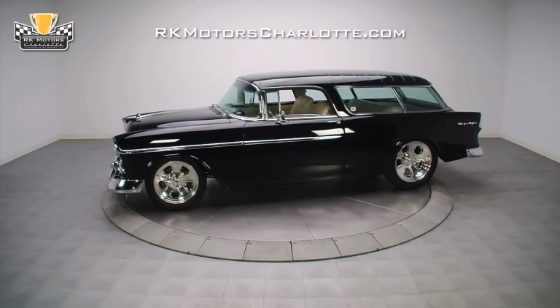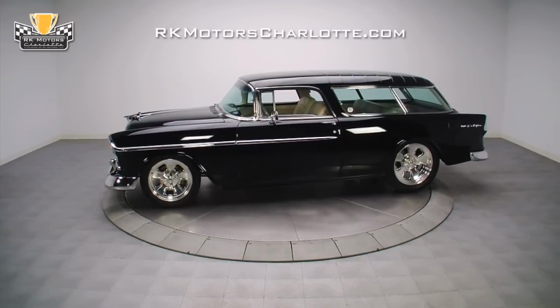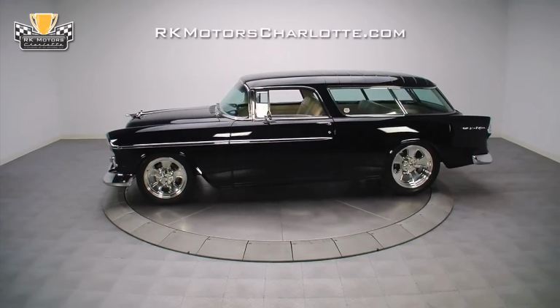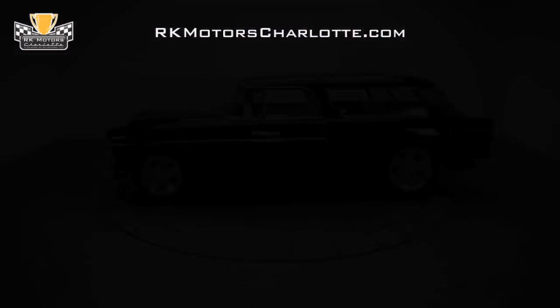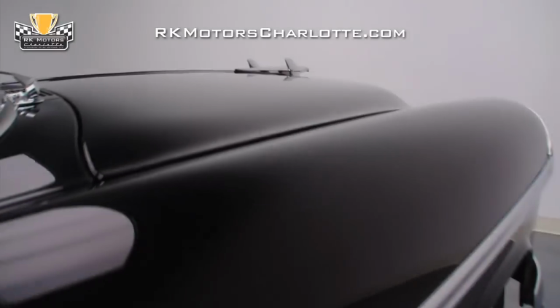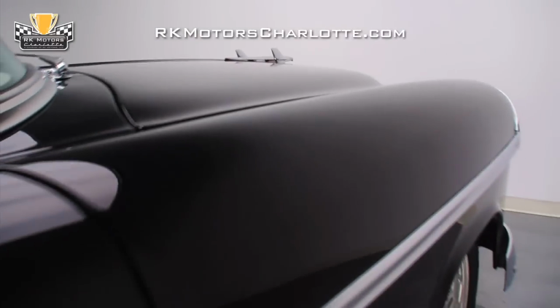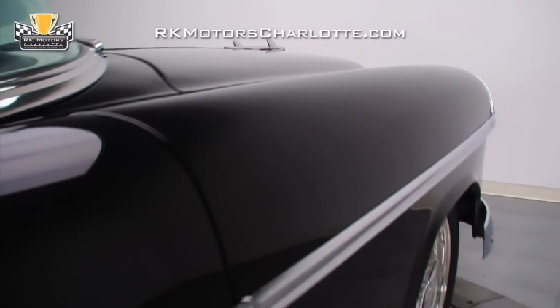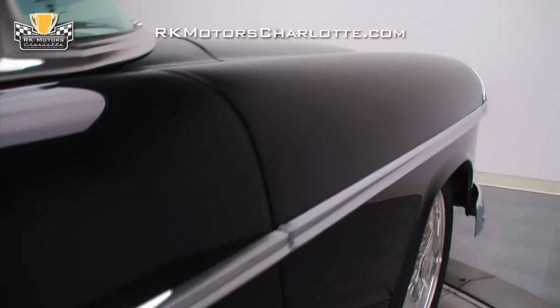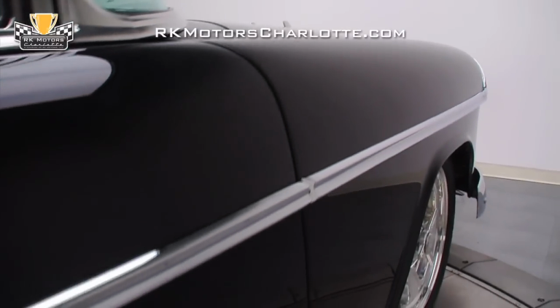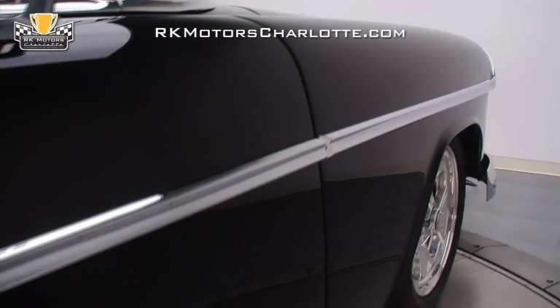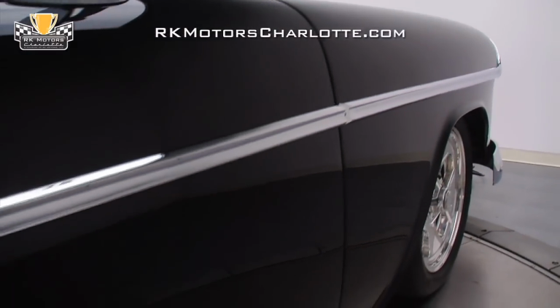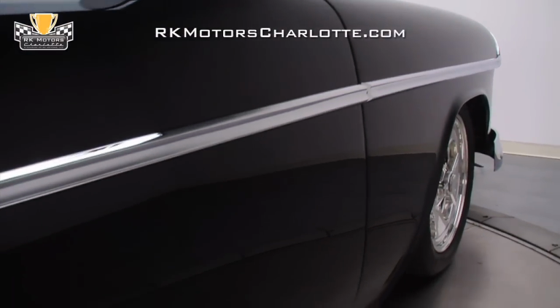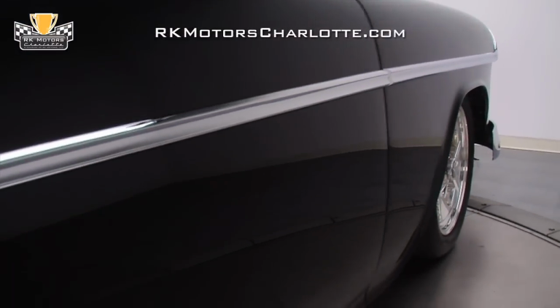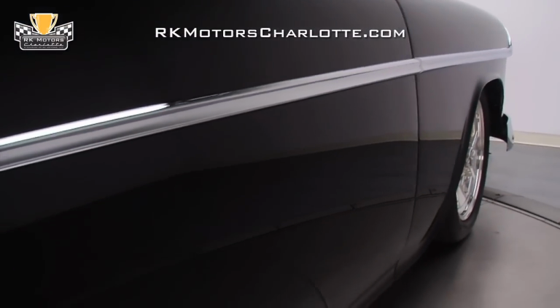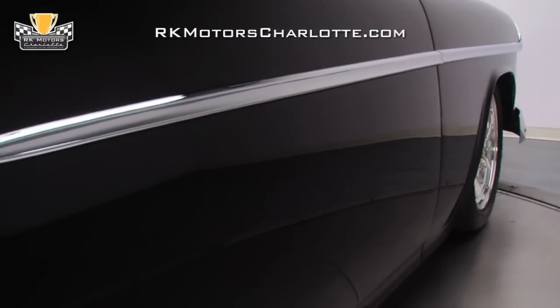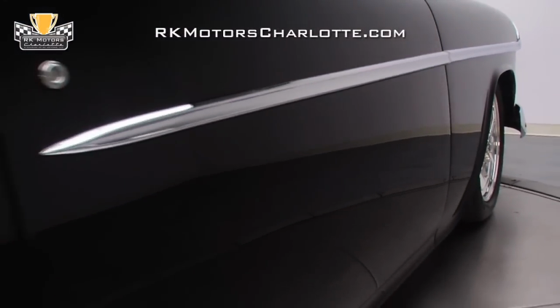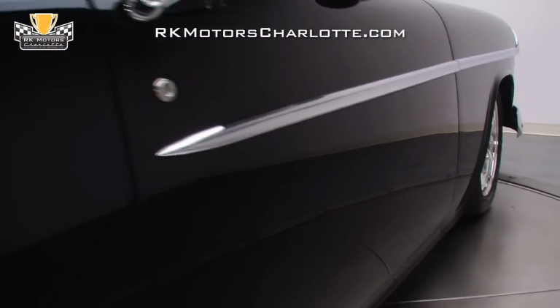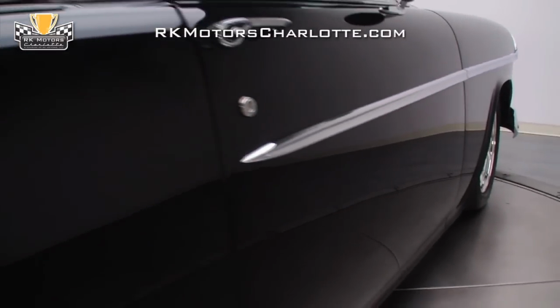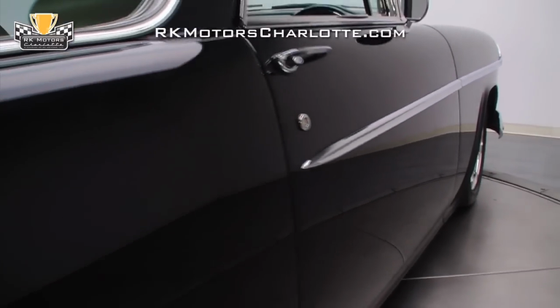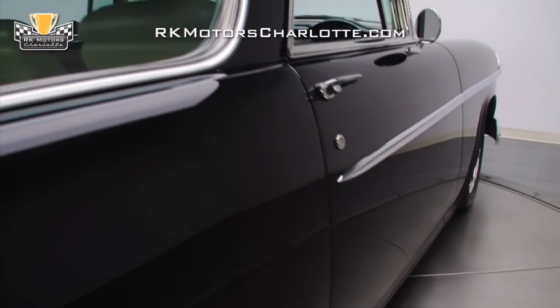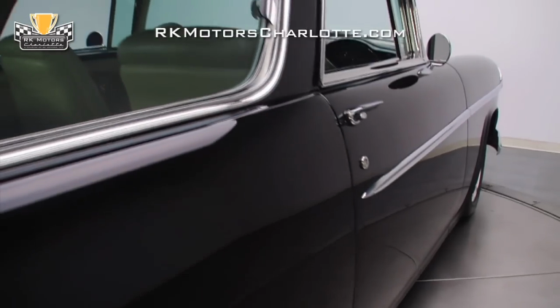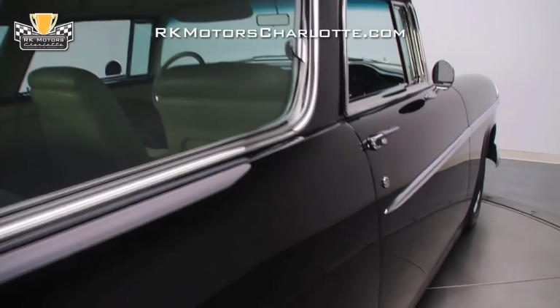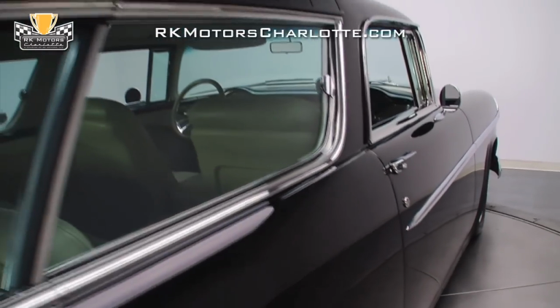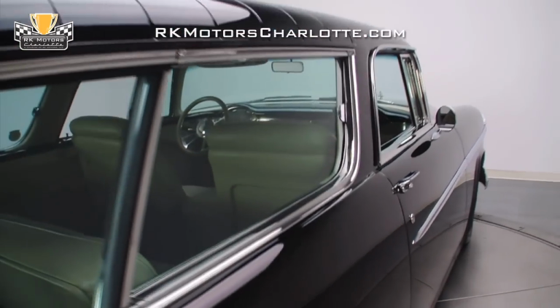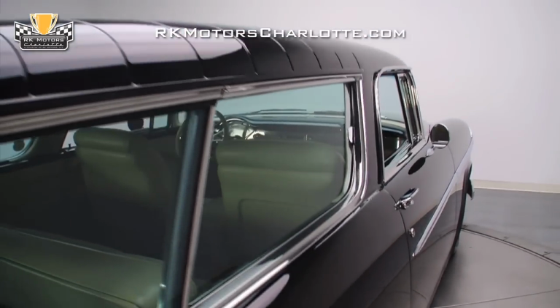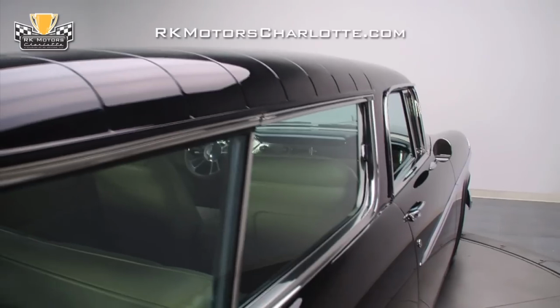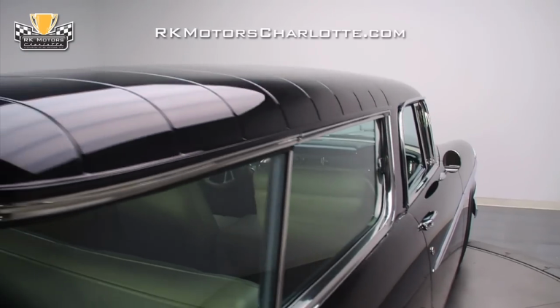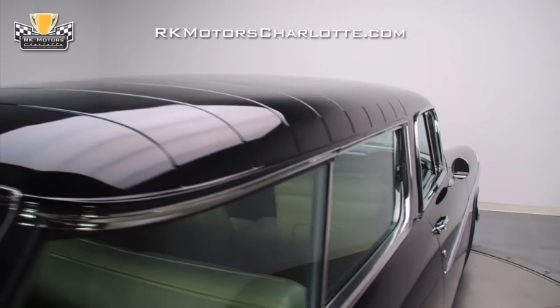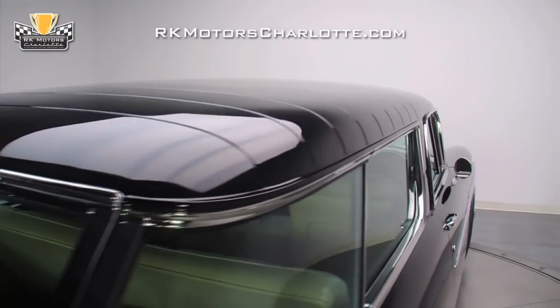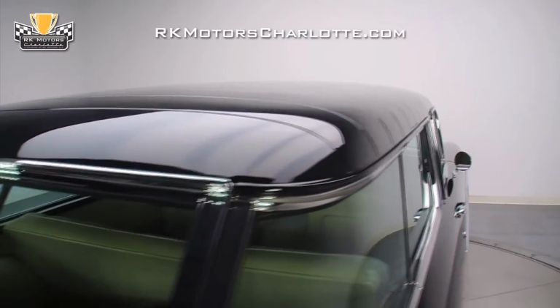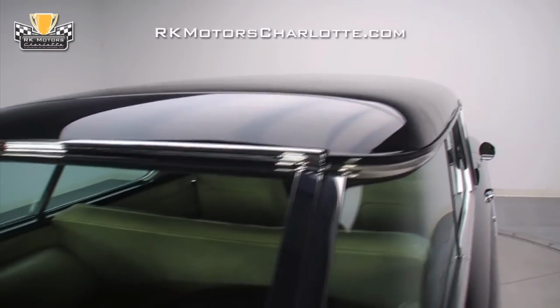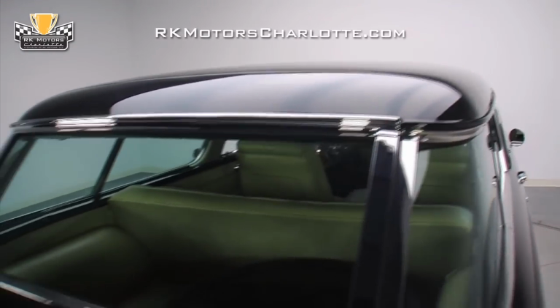In 2009, when this Nomad's owner decided to turn his car into a no-holds-bar street machine, he contacted Willett Motorsports in Orlando Park, Illinois, and big money was spent on a frame-off build that included a whole roster of modern updates and hours of bodywork.